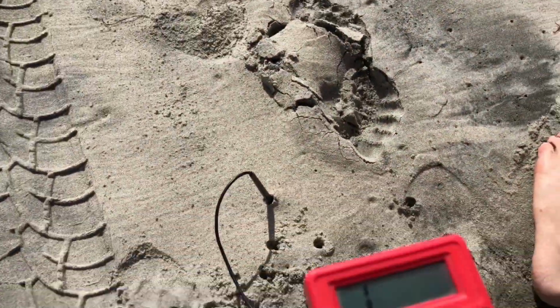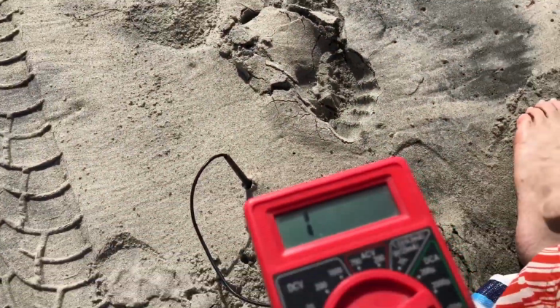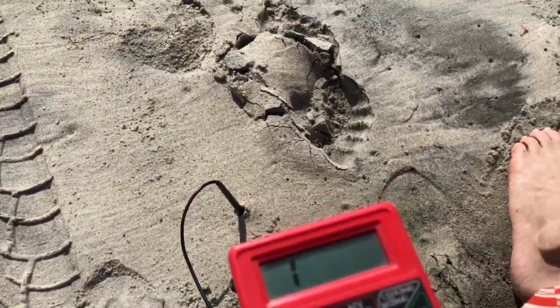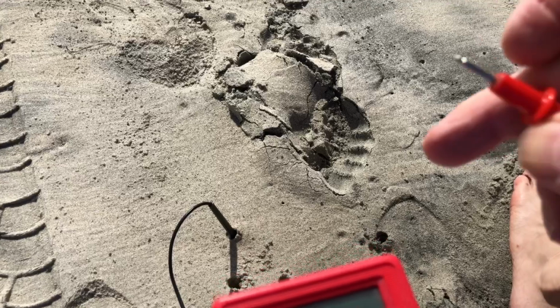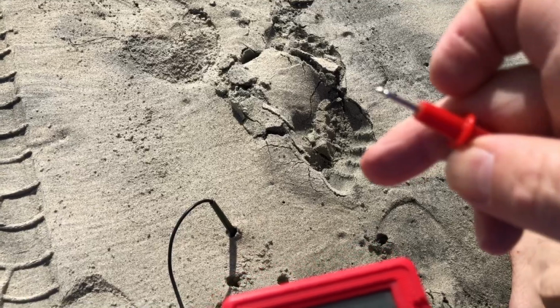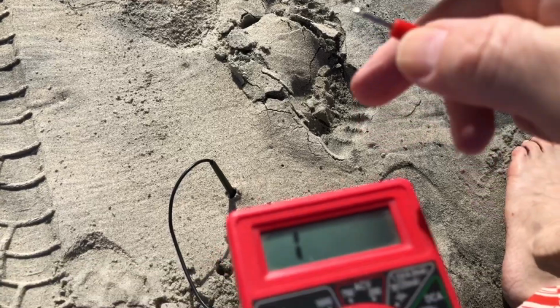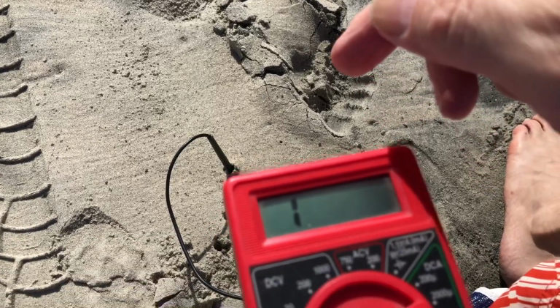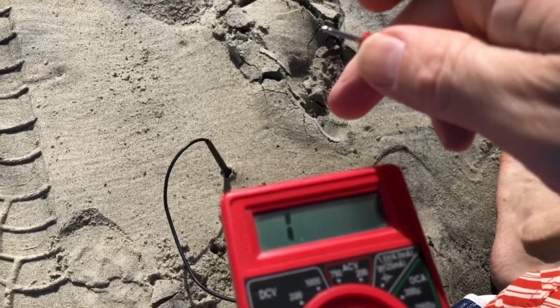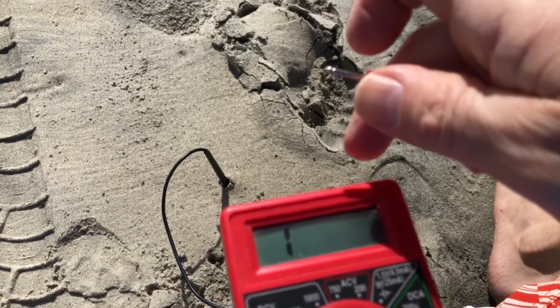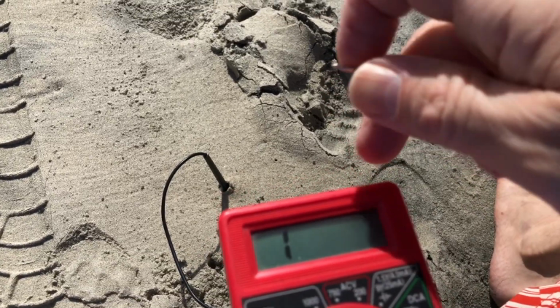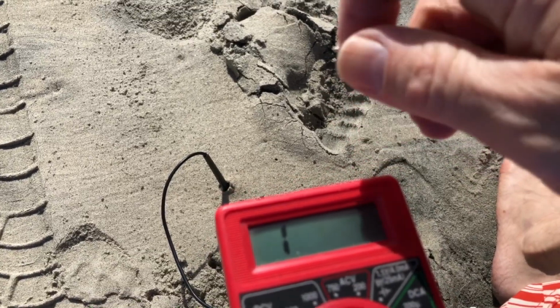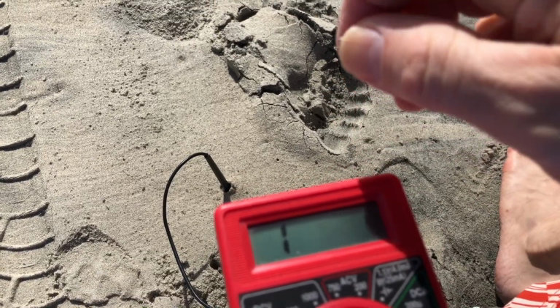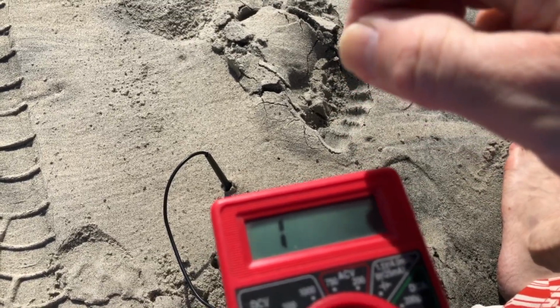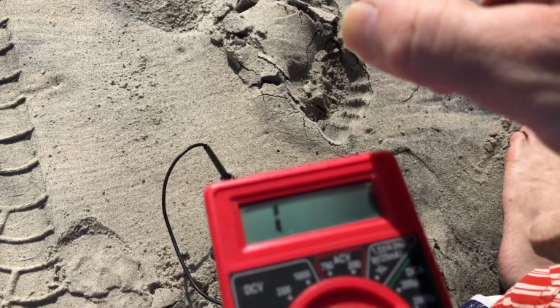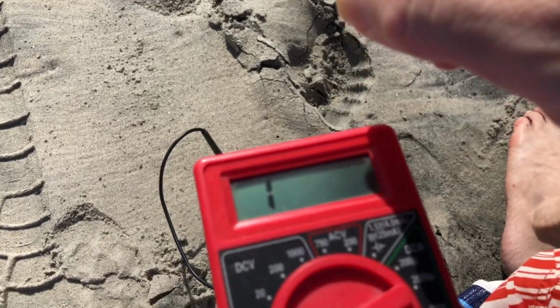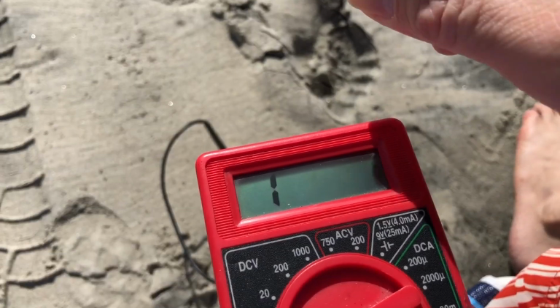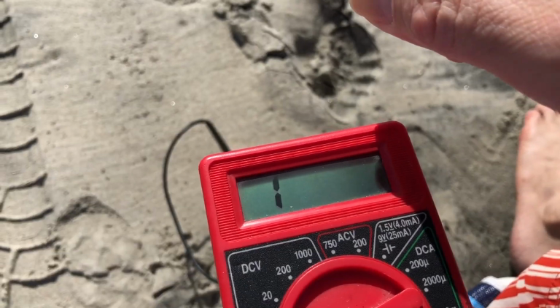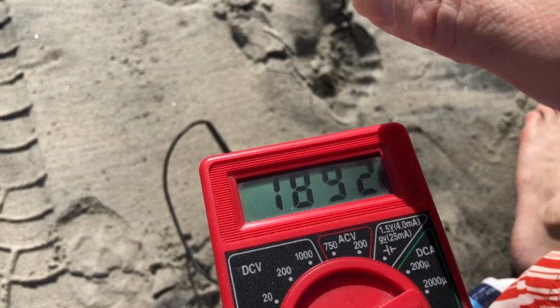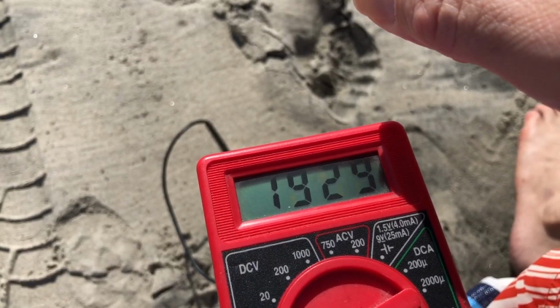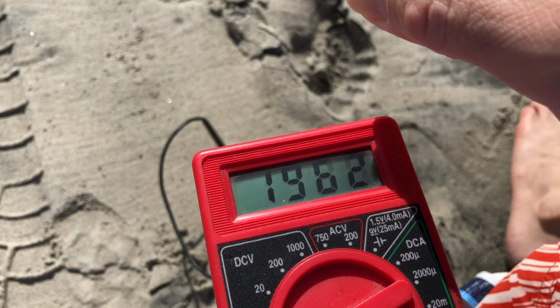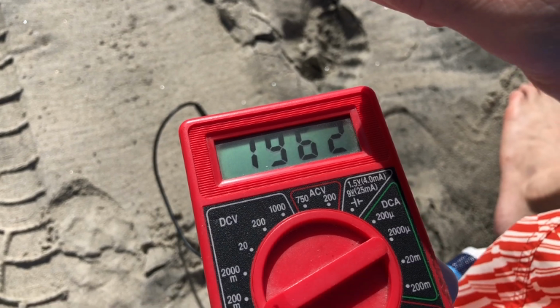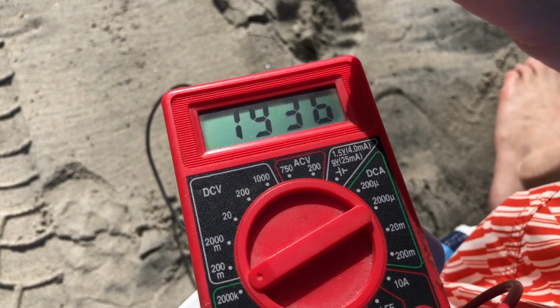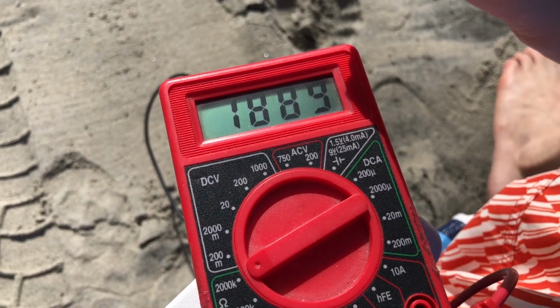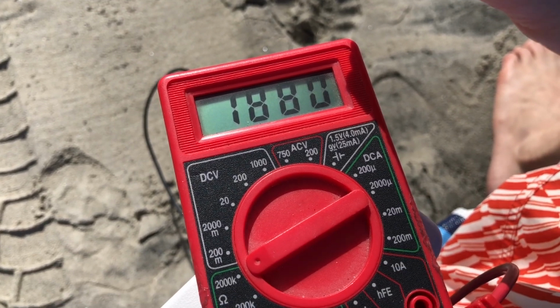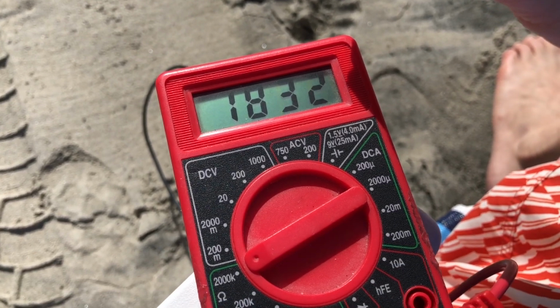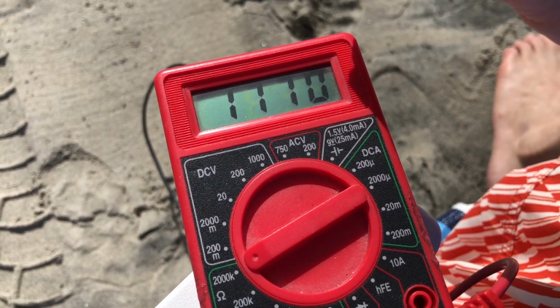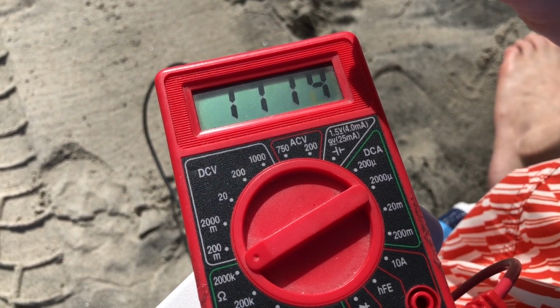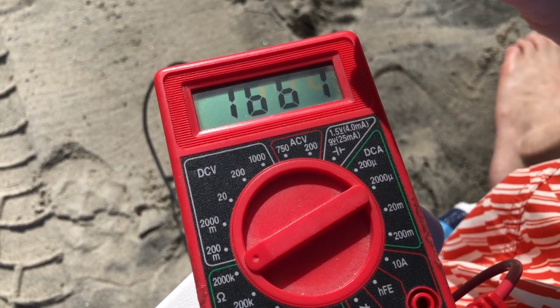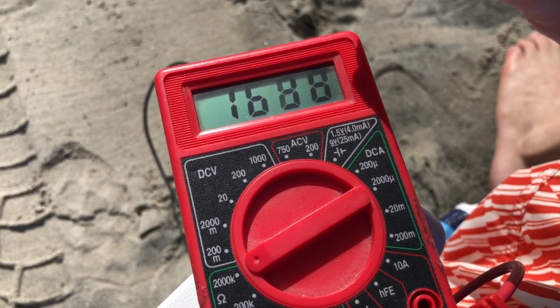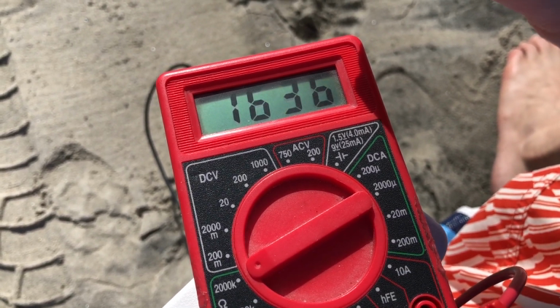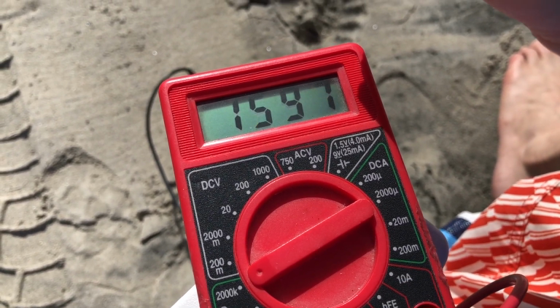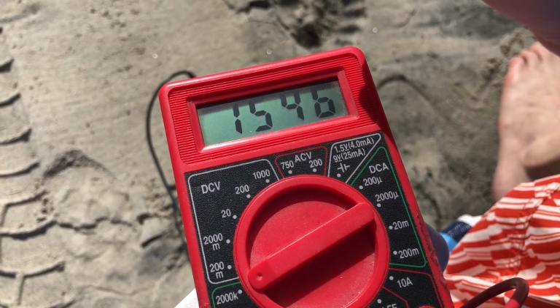I'm going to go ahead and touch the red lead. We're checking for ohms, and I'm getting a reading. So this means I am grounded to the earth.